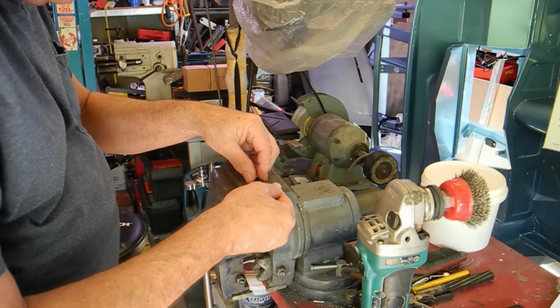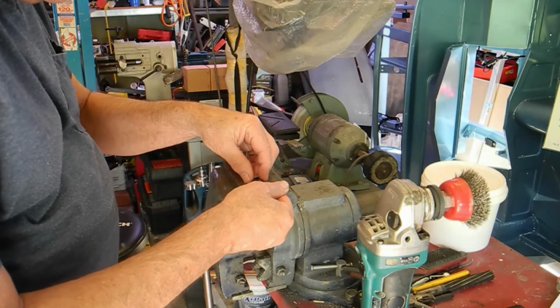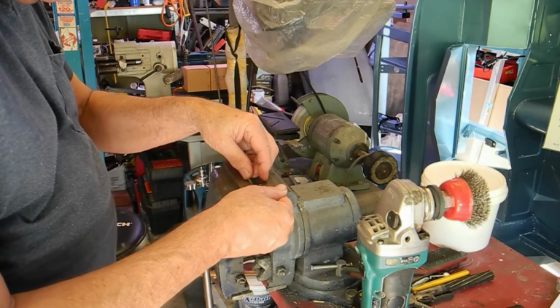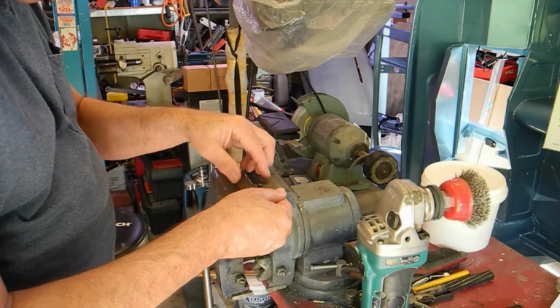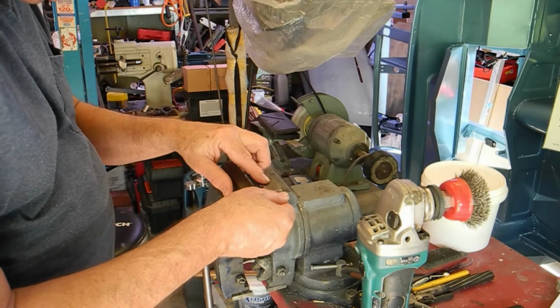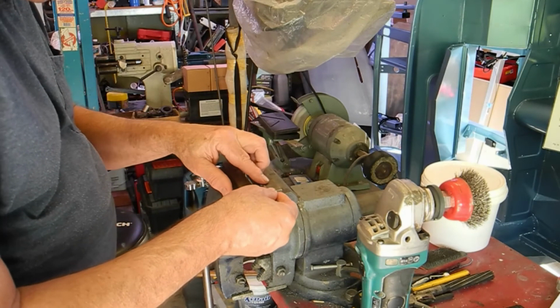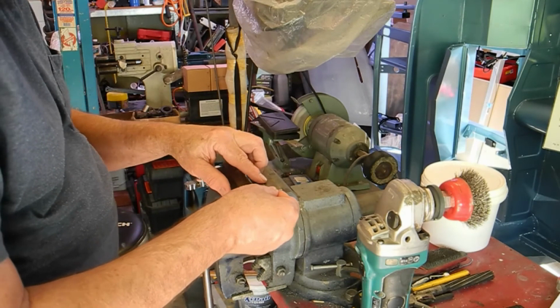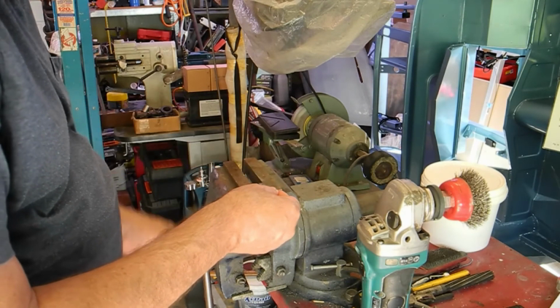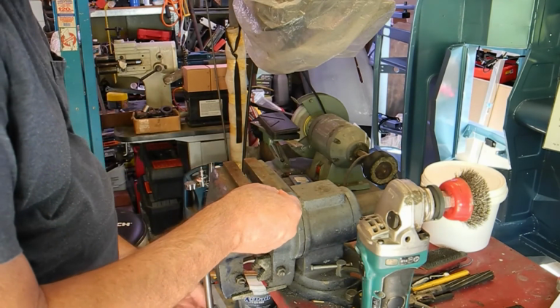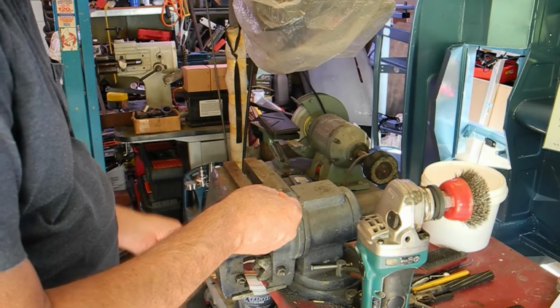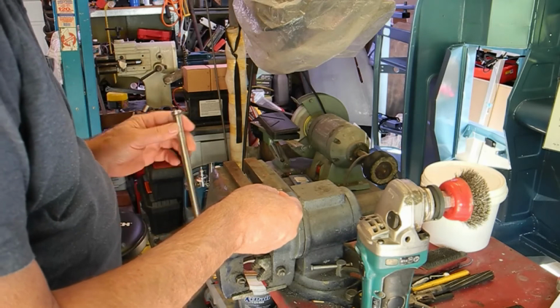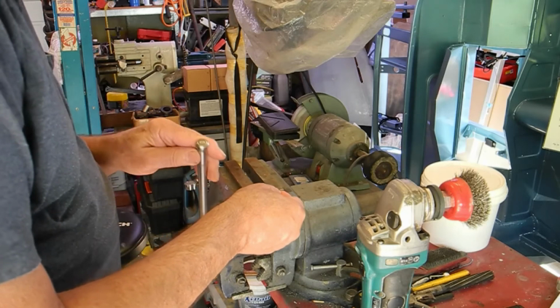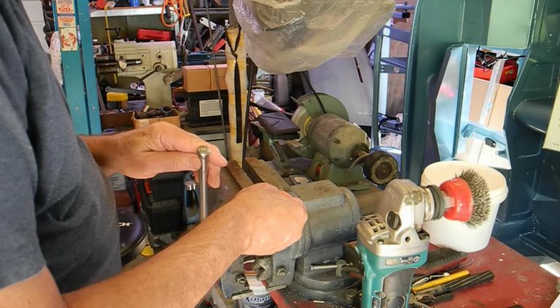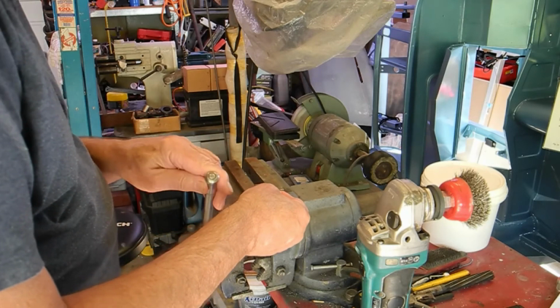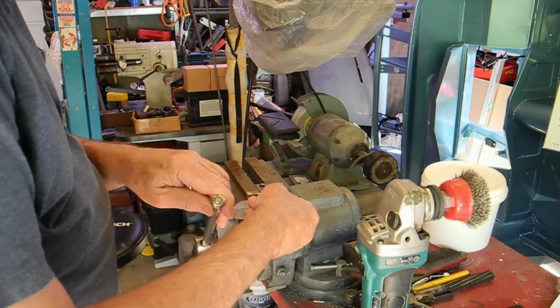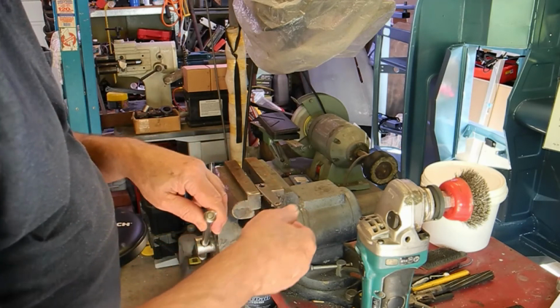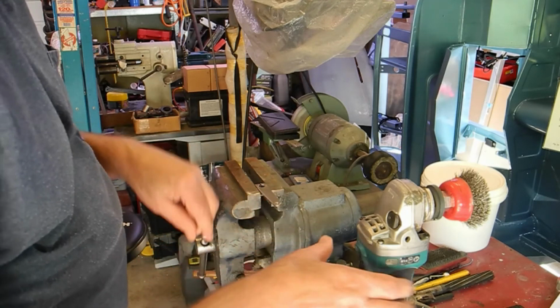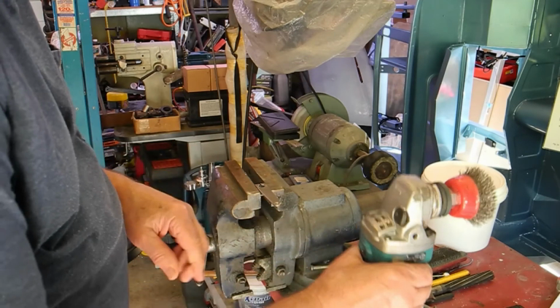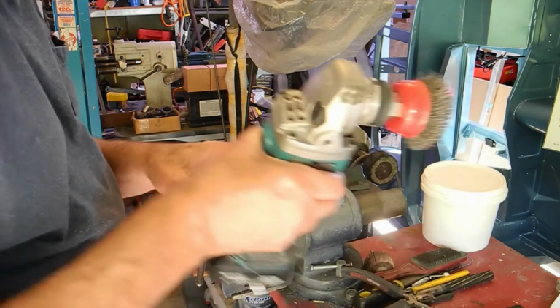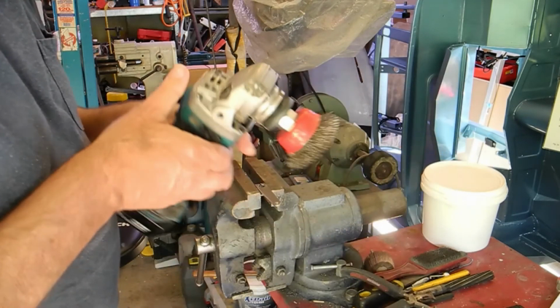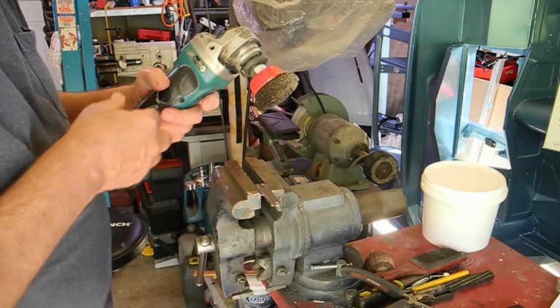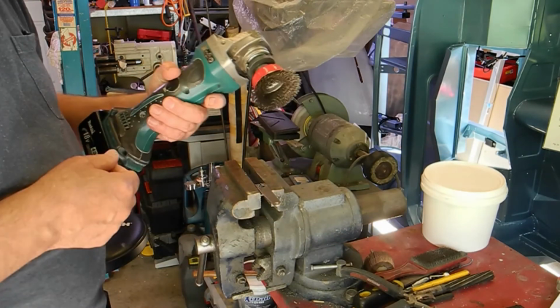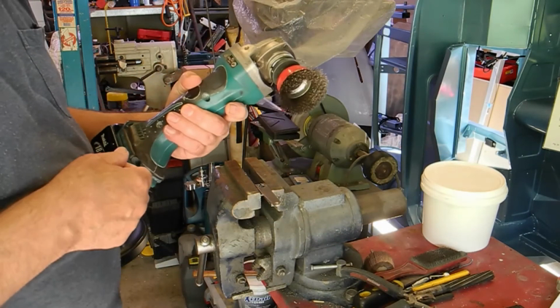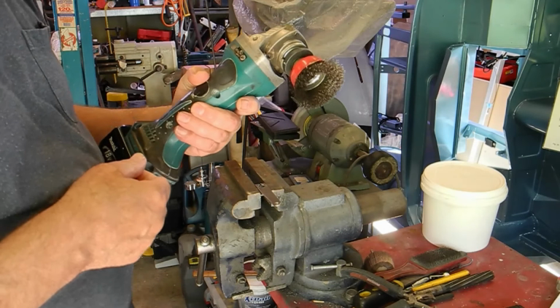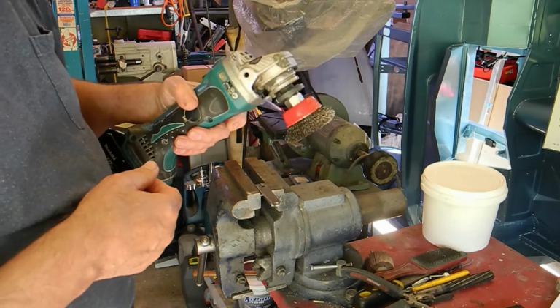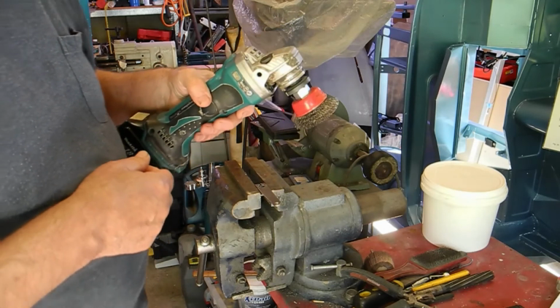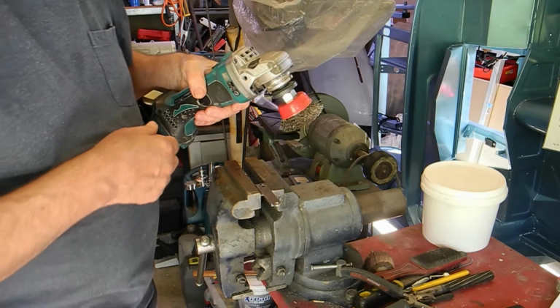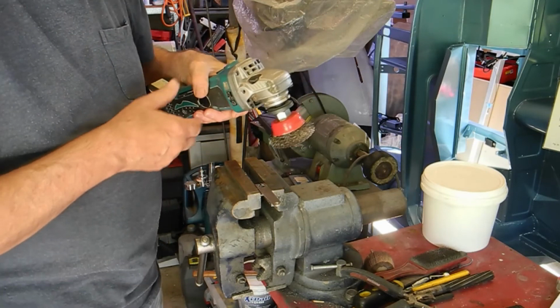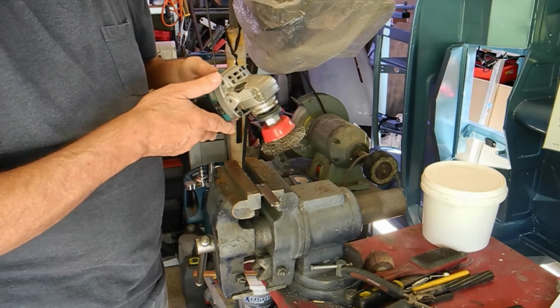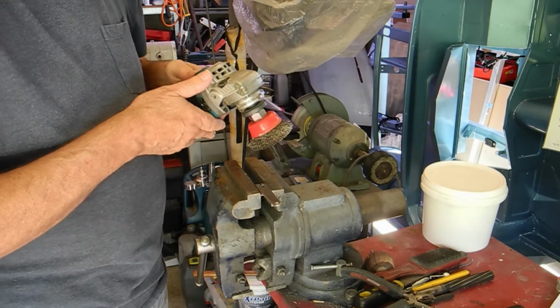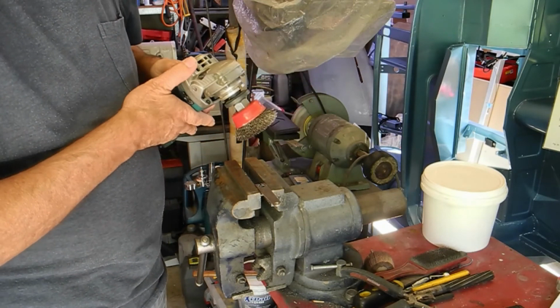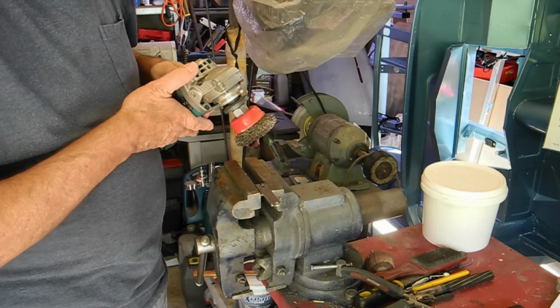That leaves us with one final thing to do - give these a polish with a wire wheel and just a very soft head.